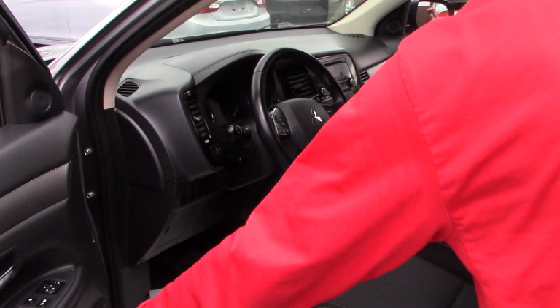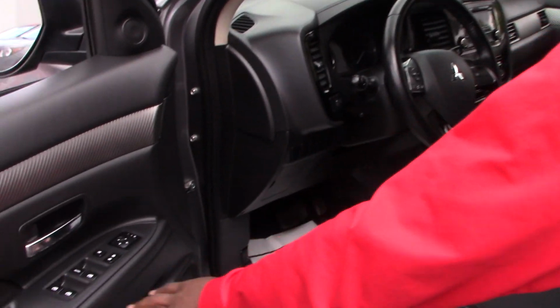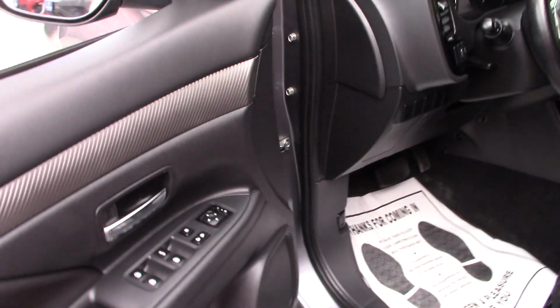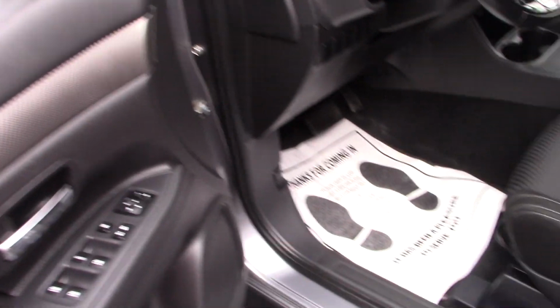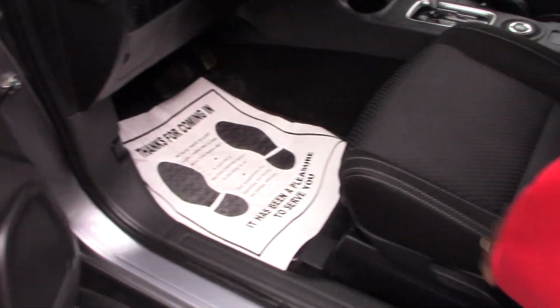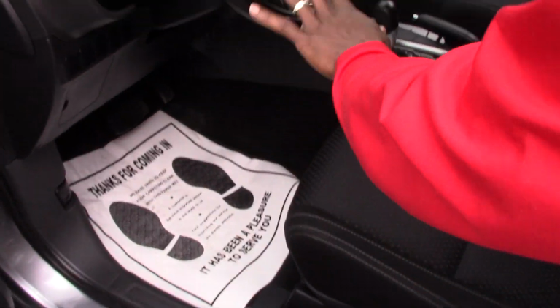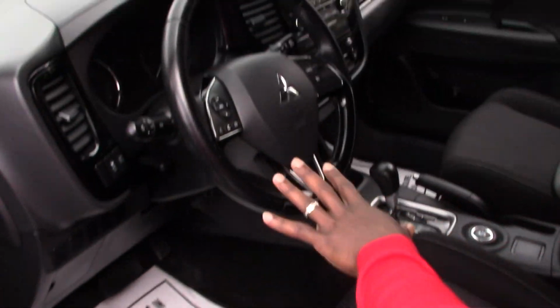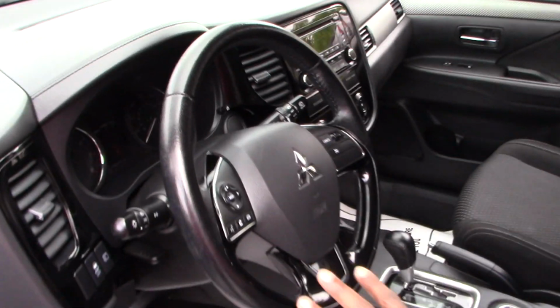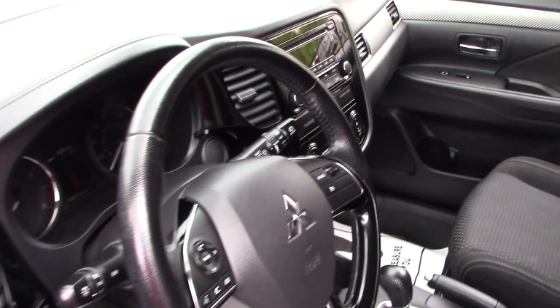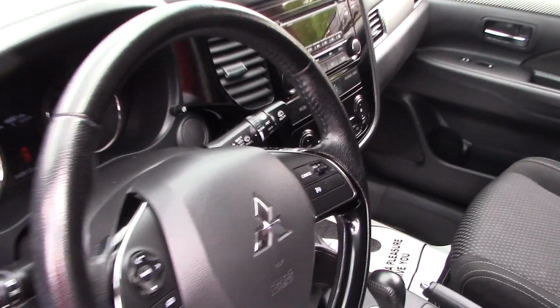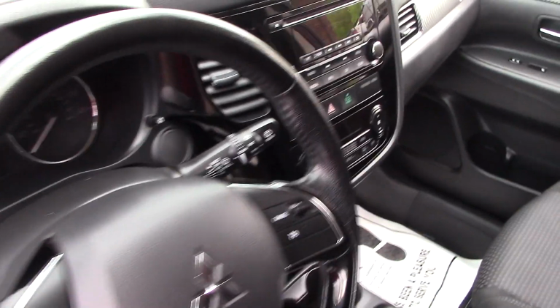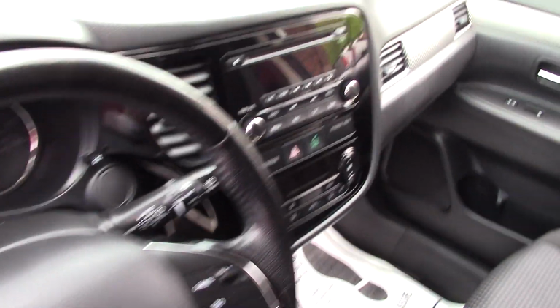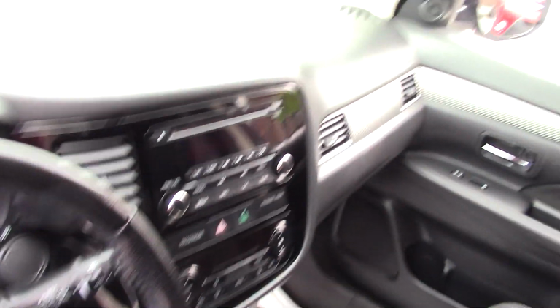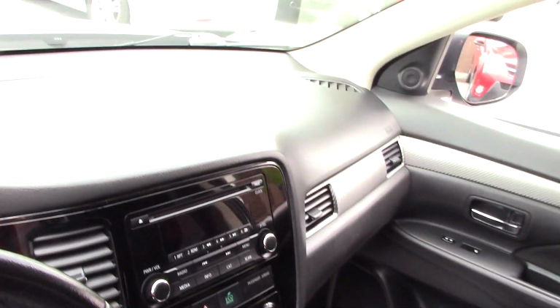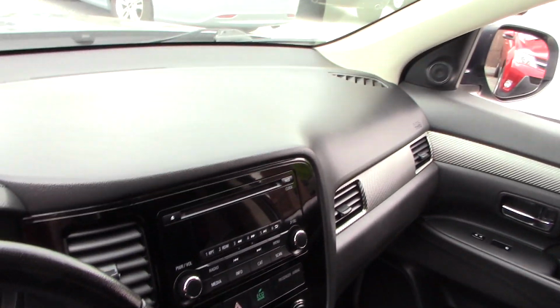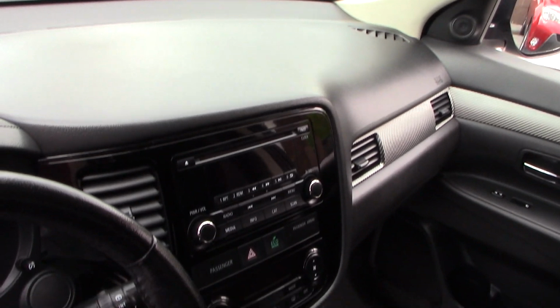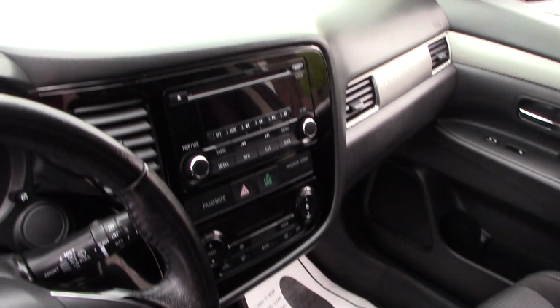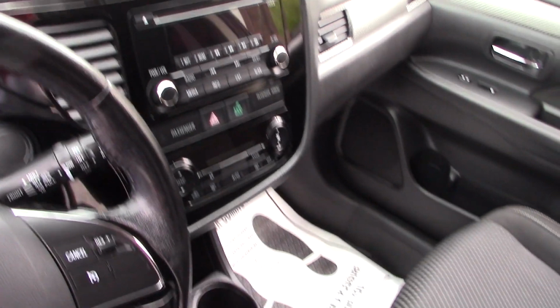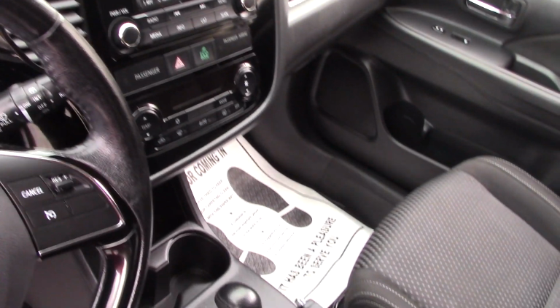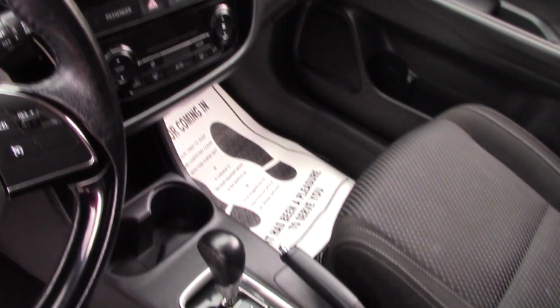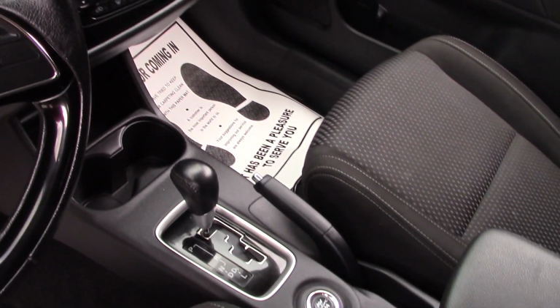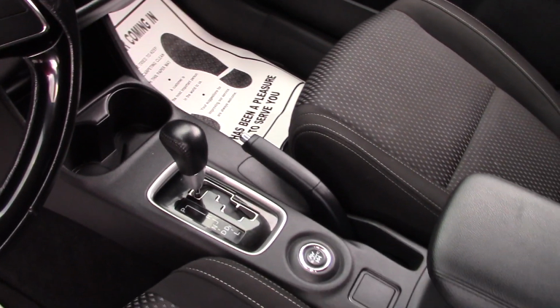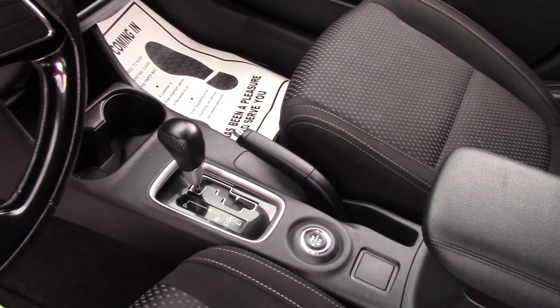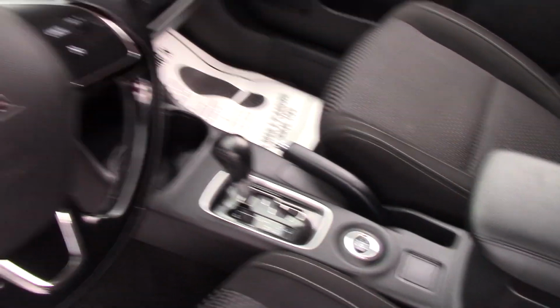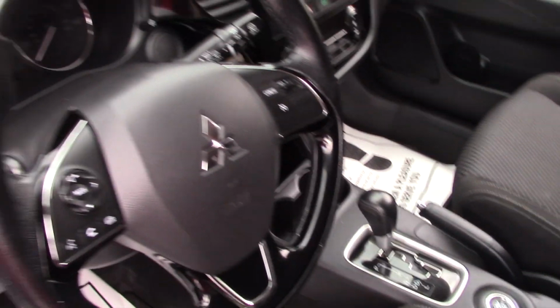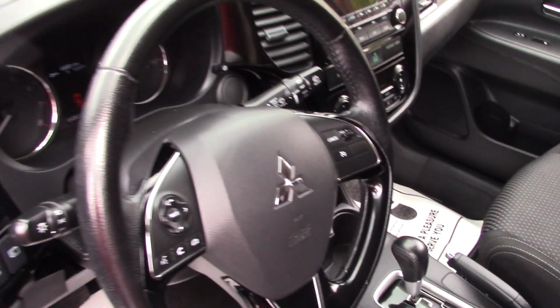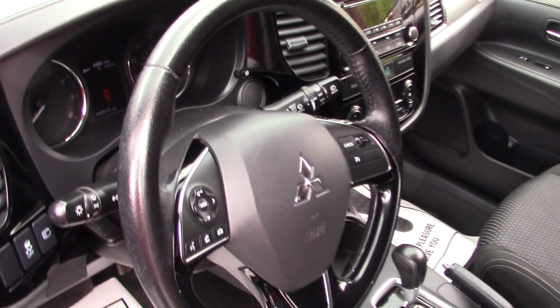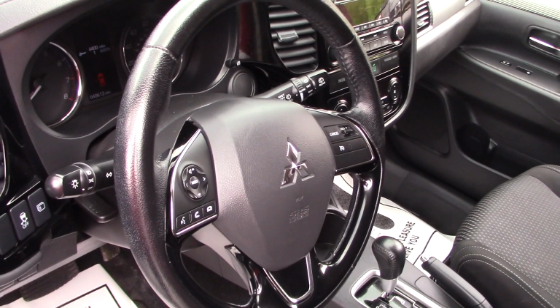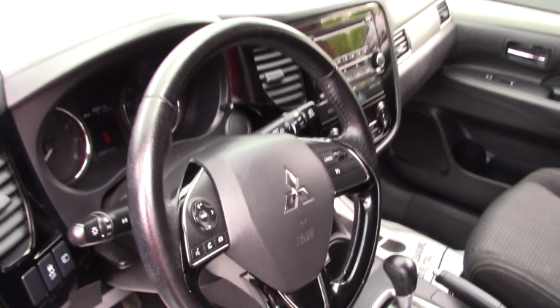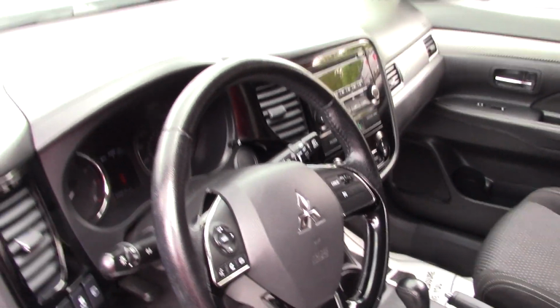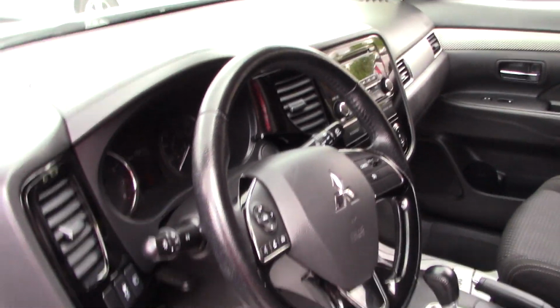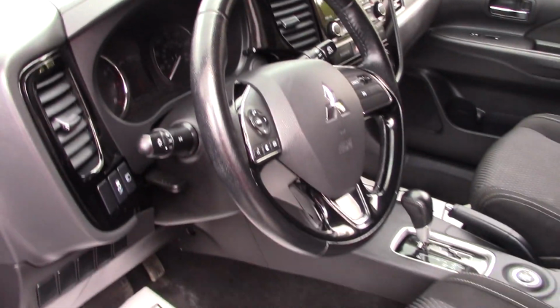Inside, the standard features include power windows, power mirrors, steering wheel-mounted controls, cruise control and audio. The vehicle also has eco mode so you can save a lot of gas, and four-wheel drive control is right there as well.